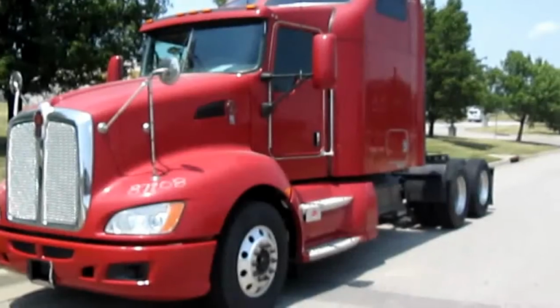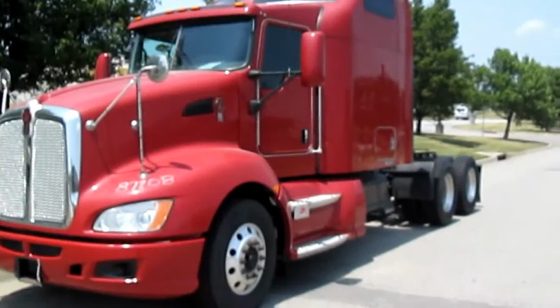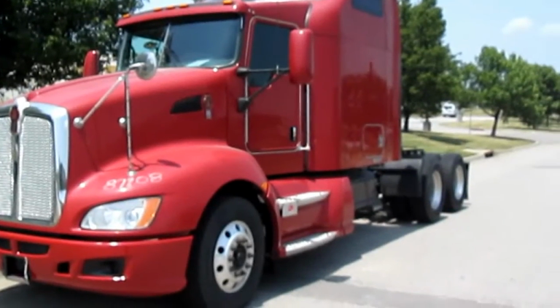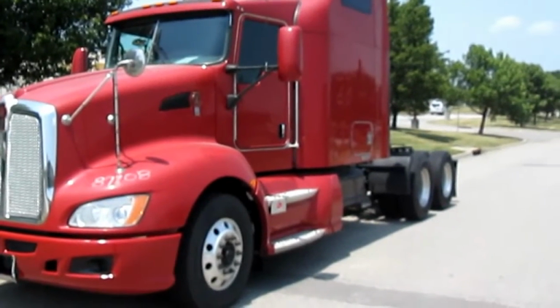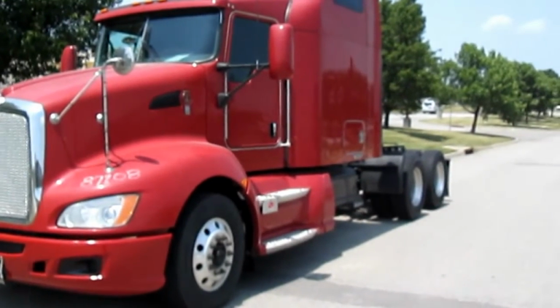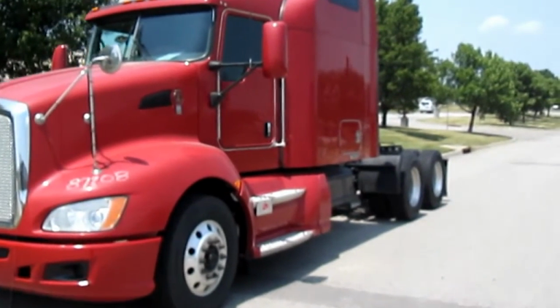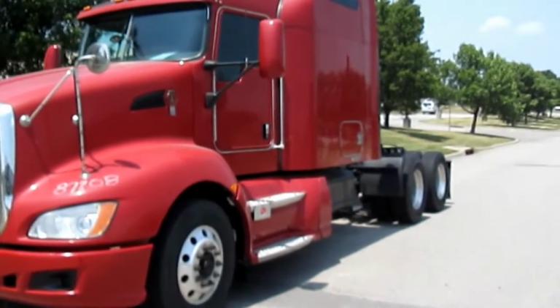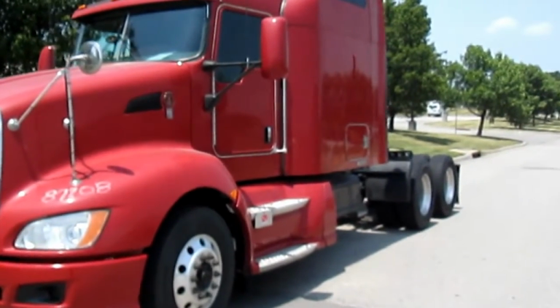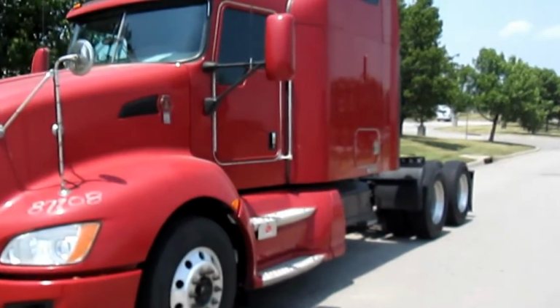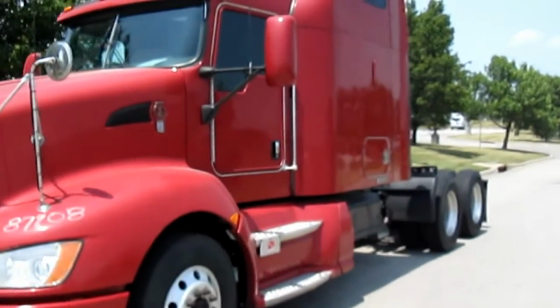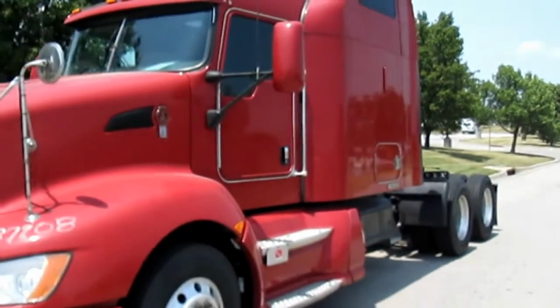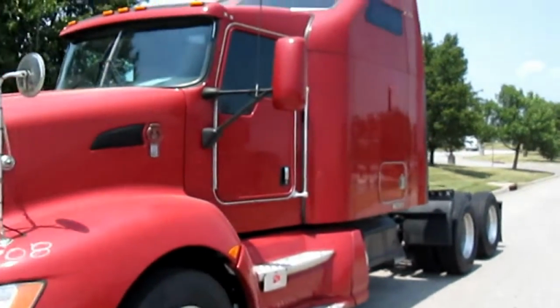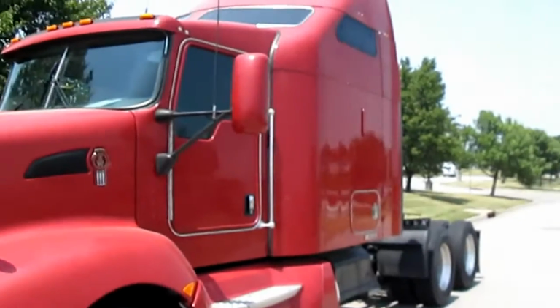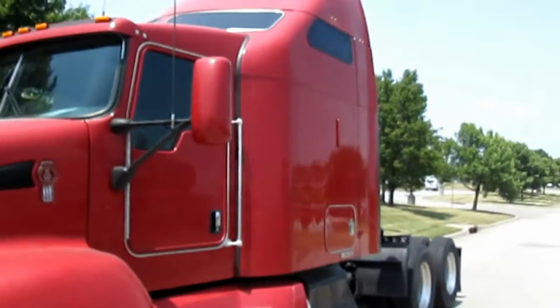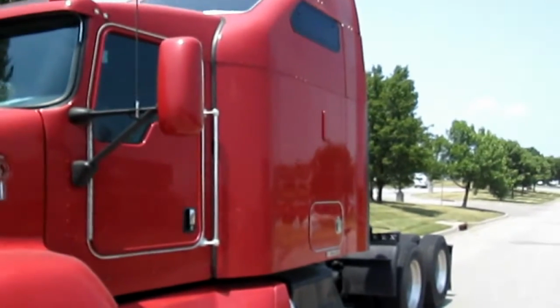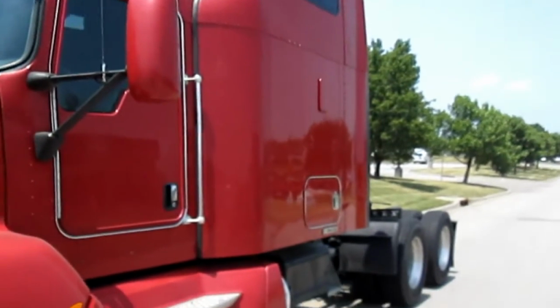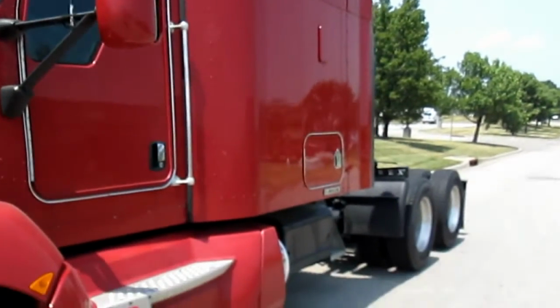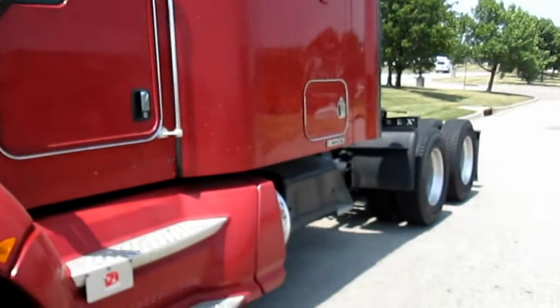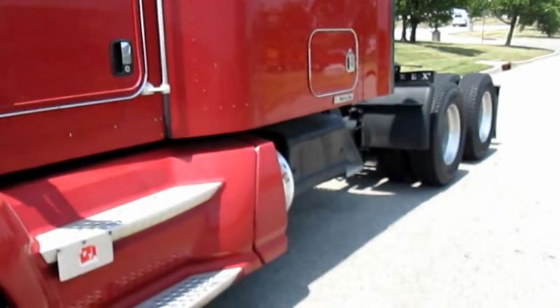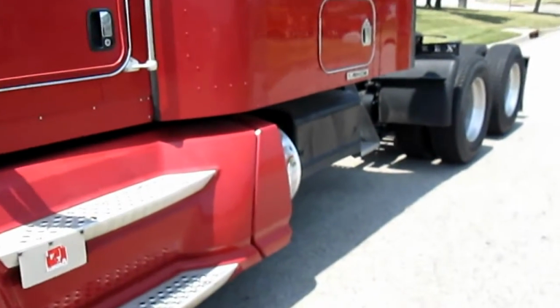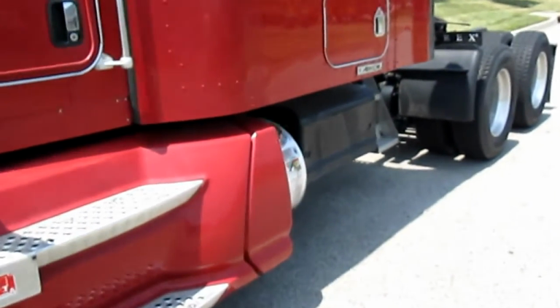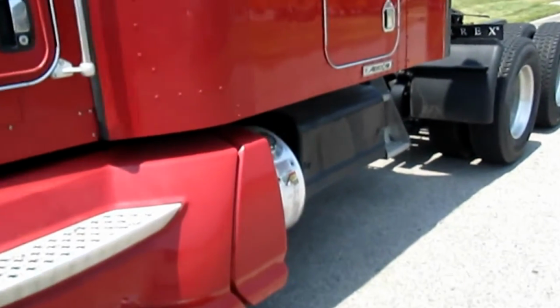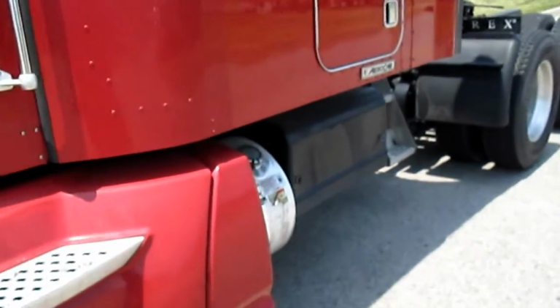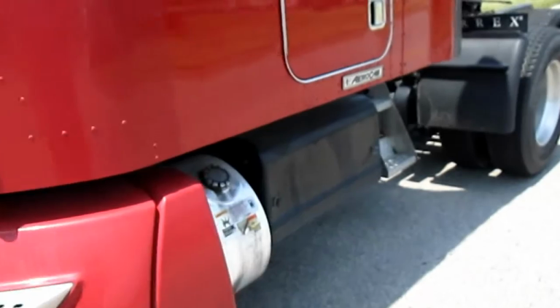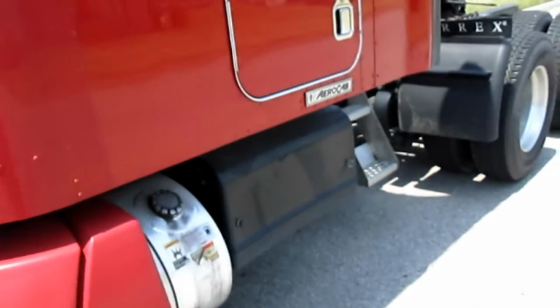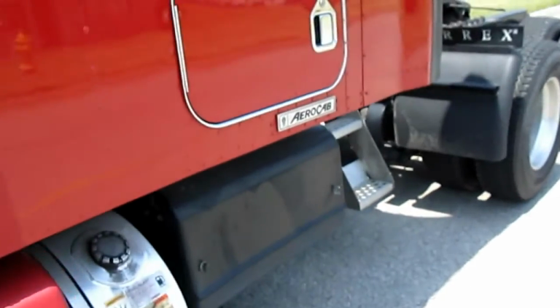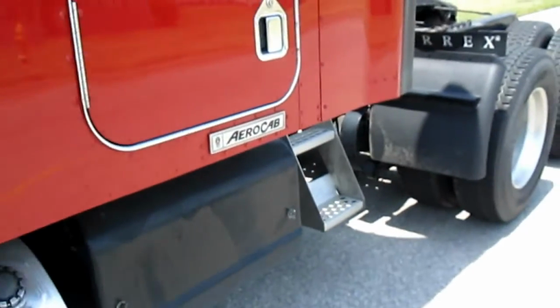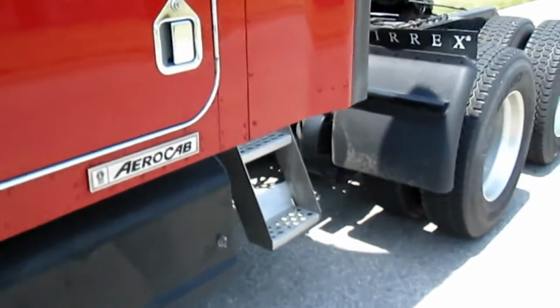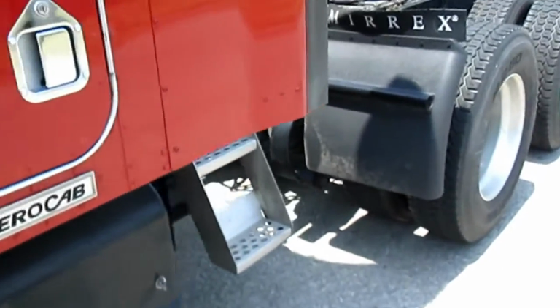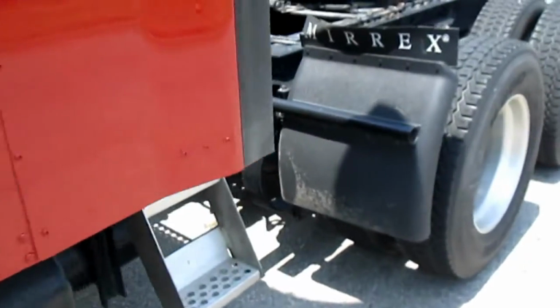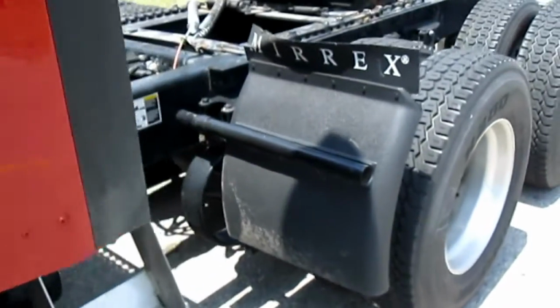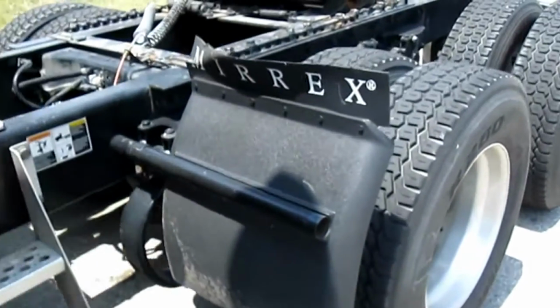Hi, this is Tim. Right here we got our group of 50 2009 Kenworth T660s. Got Cat C15s, 10-speed ultra-shift transmissions, Tri-Pak APU units.